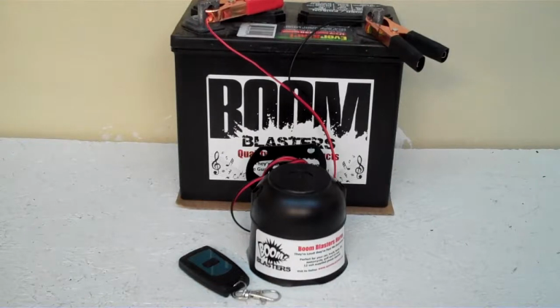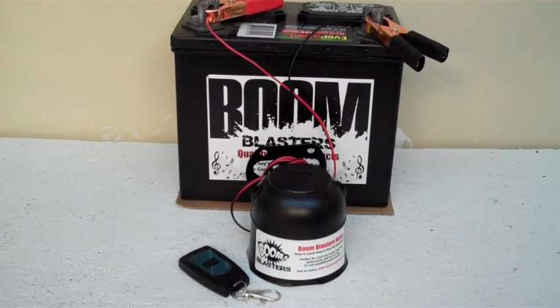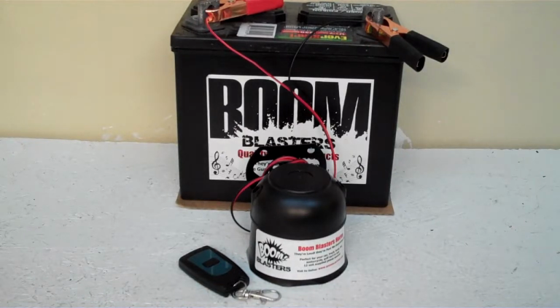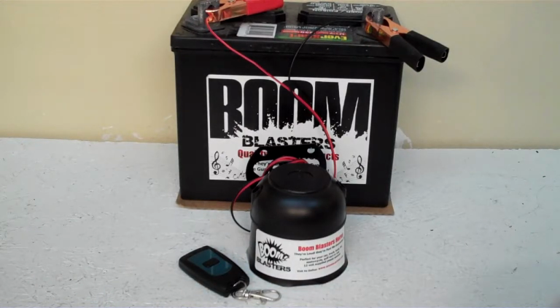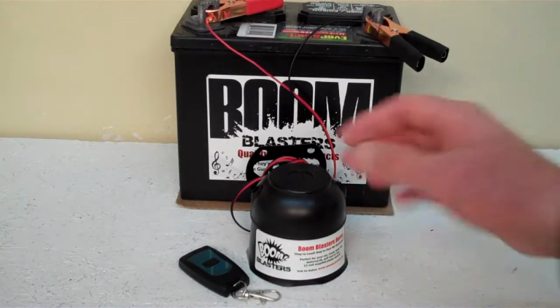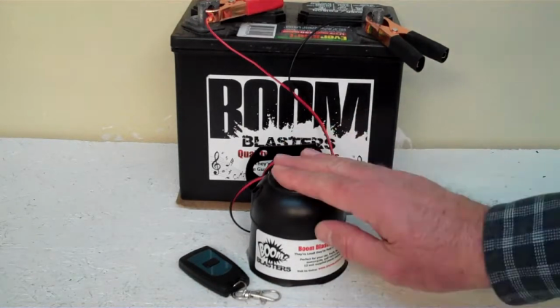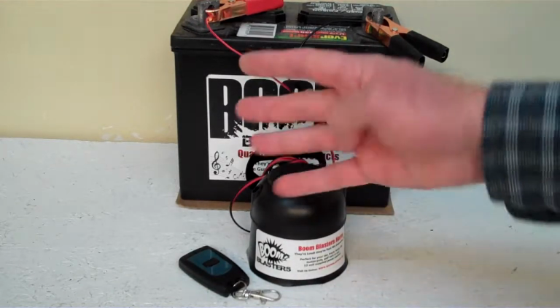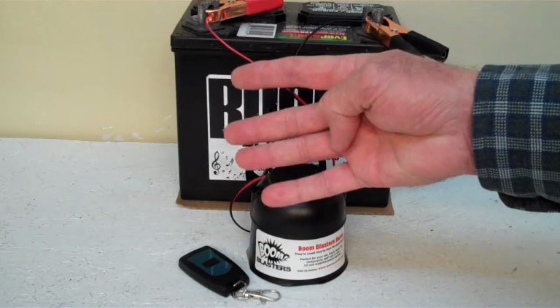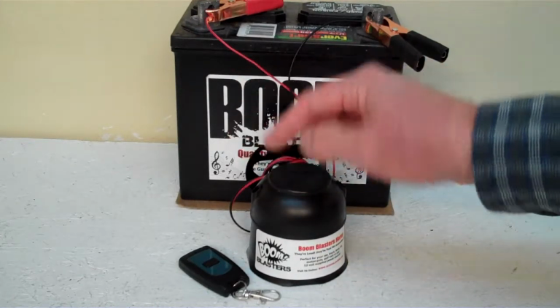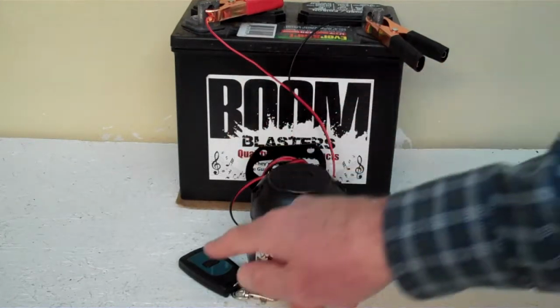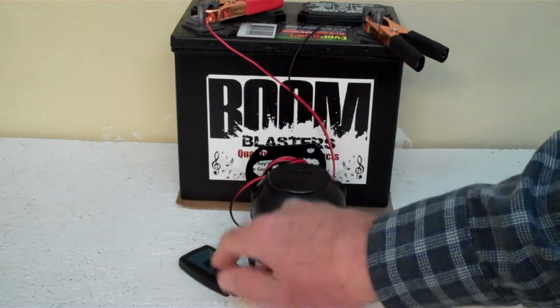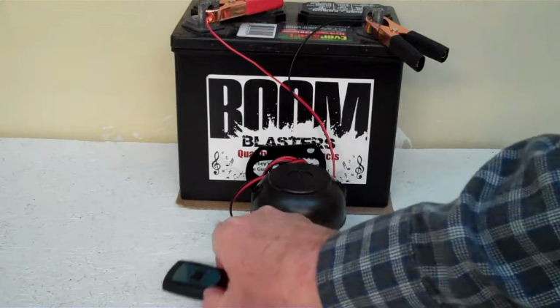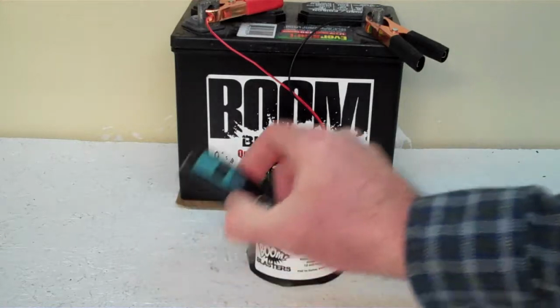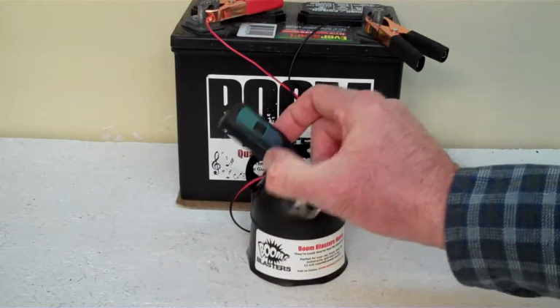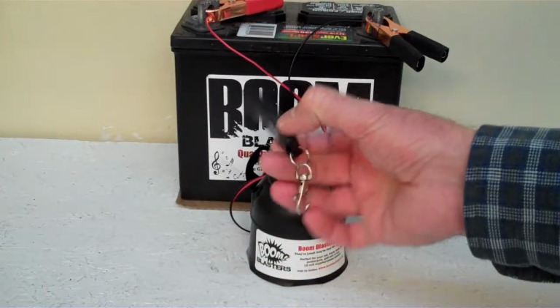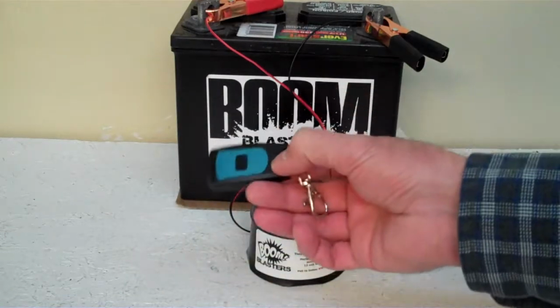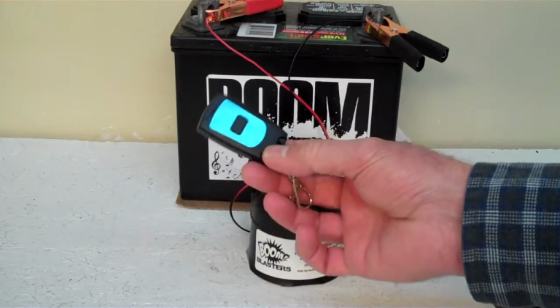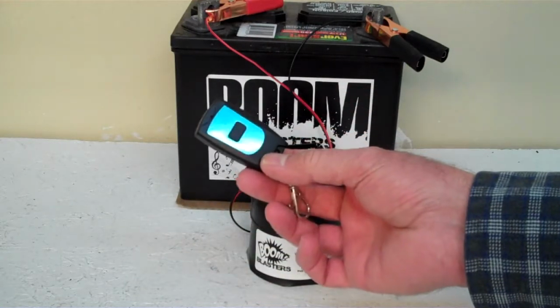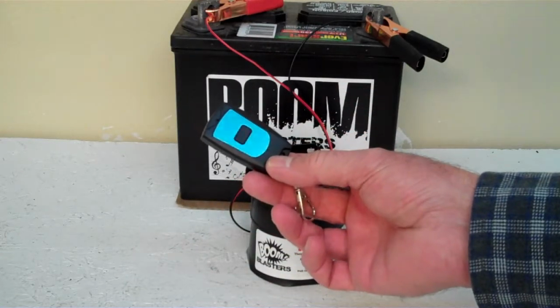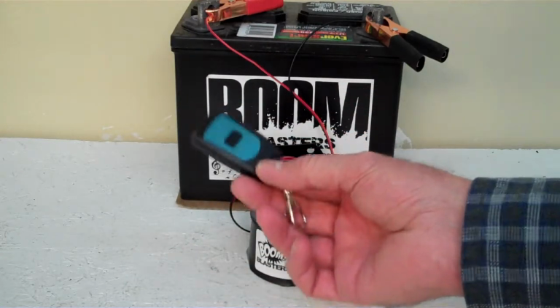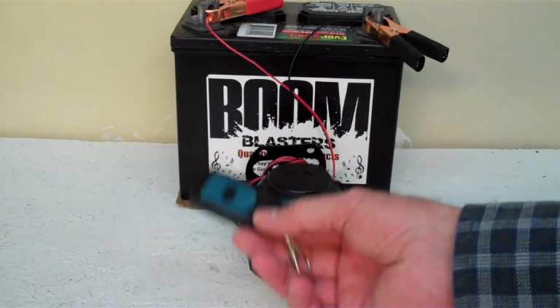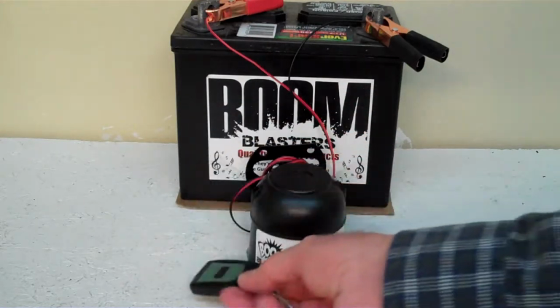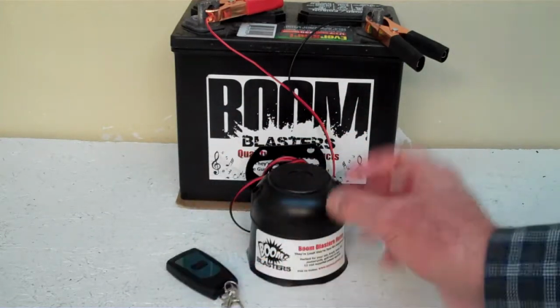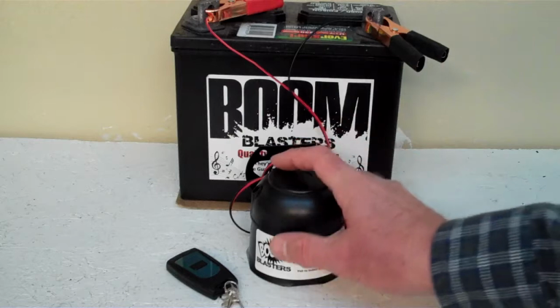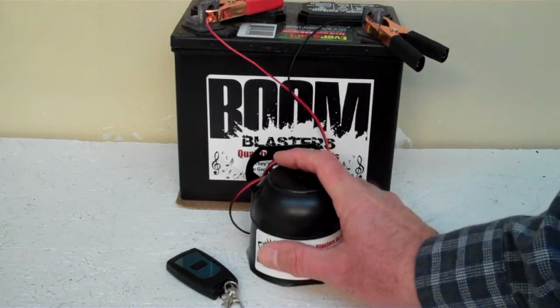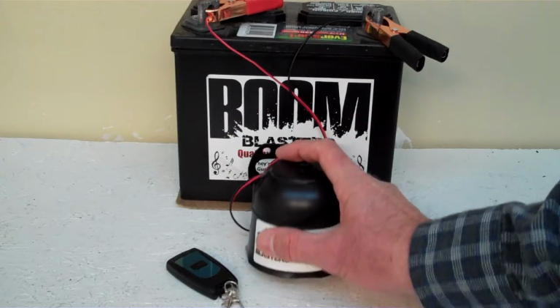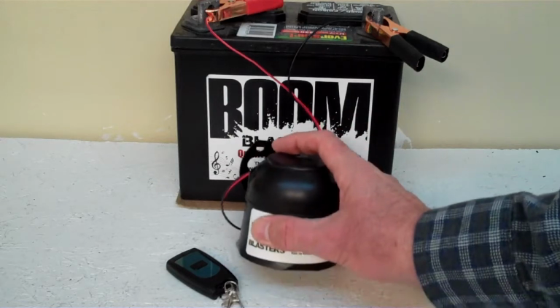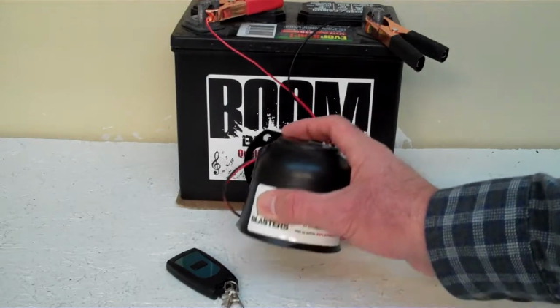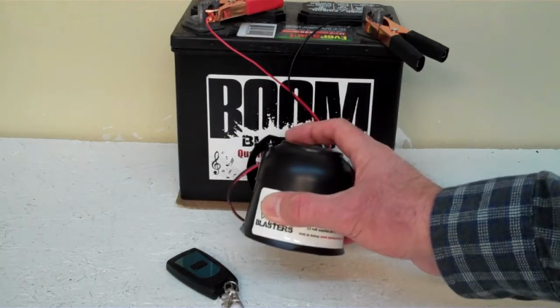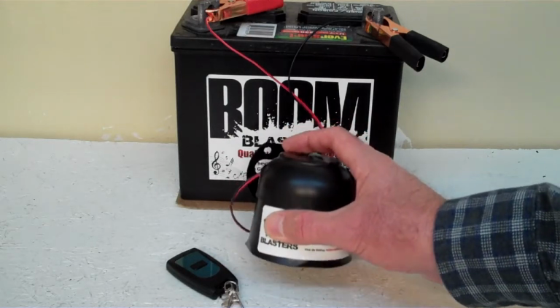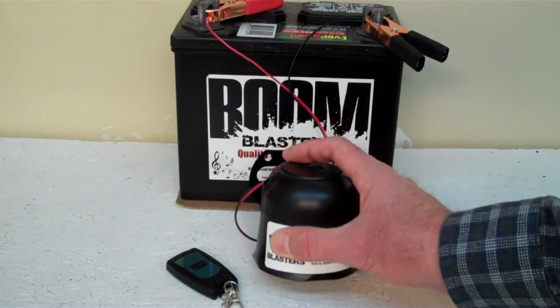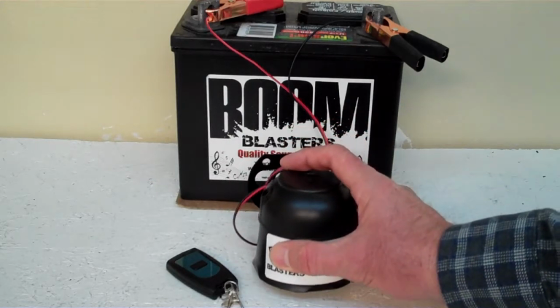Hey everyone, this is our Horse Winnie Sounds number 4 wireless car horn. It comes with one remote control. You can purchase additional remotes if you want, but it does come with one remote control. Now we've got this horn facing down because it's pretty loud and we don't want it to hurt our ears here.